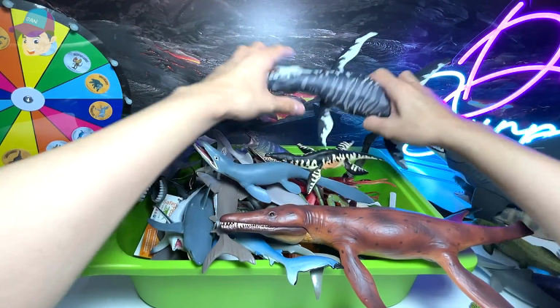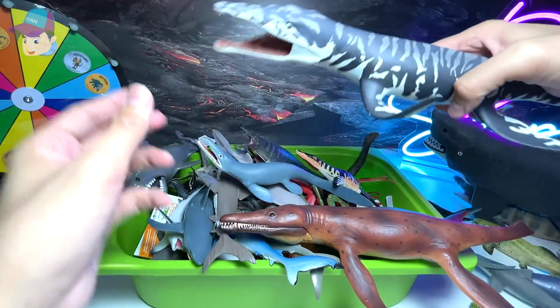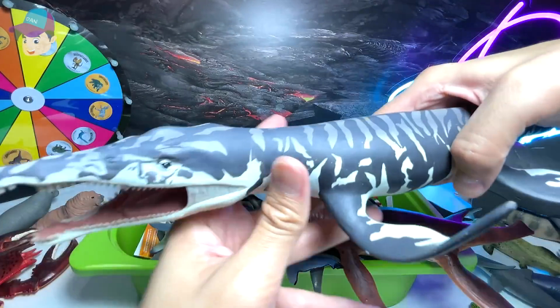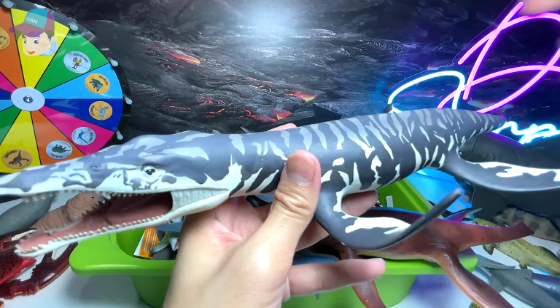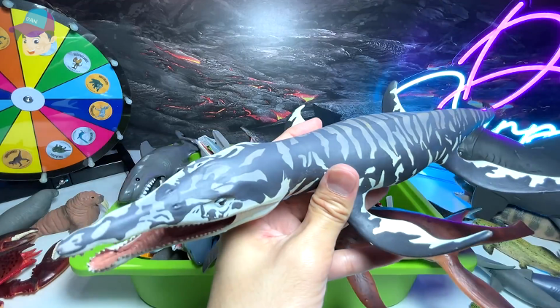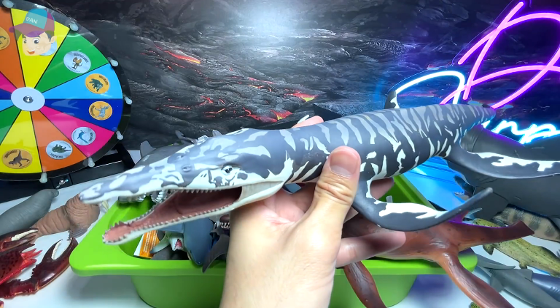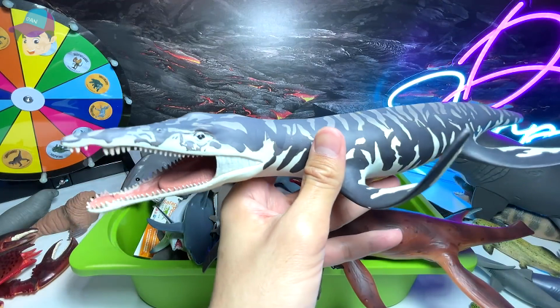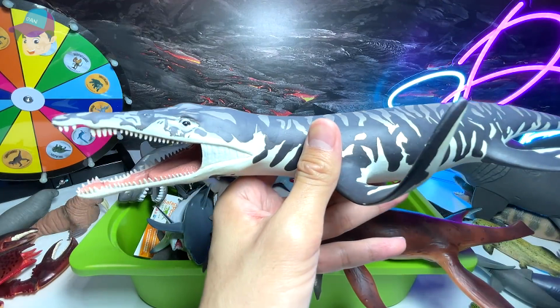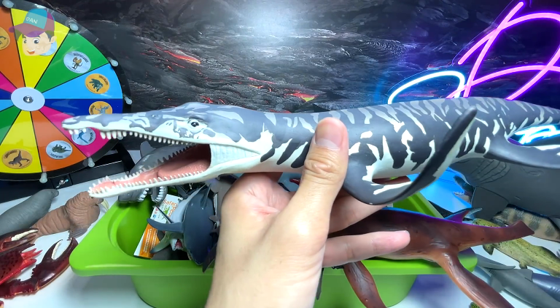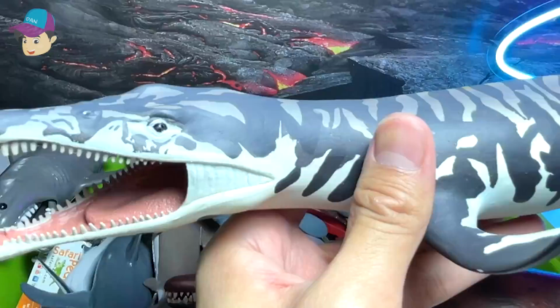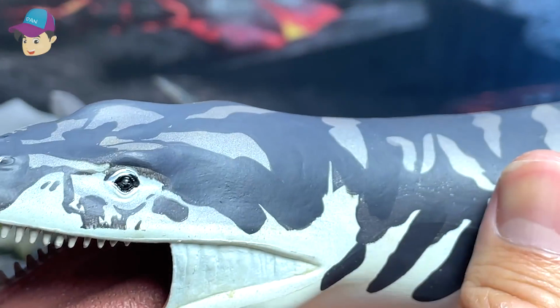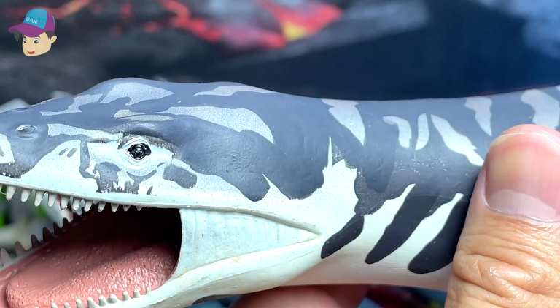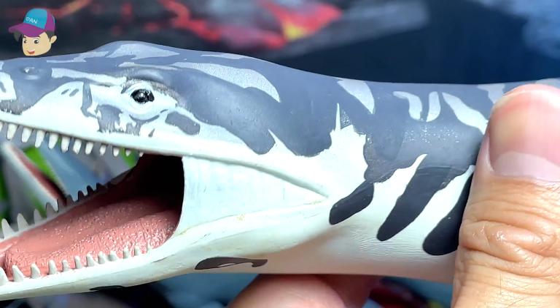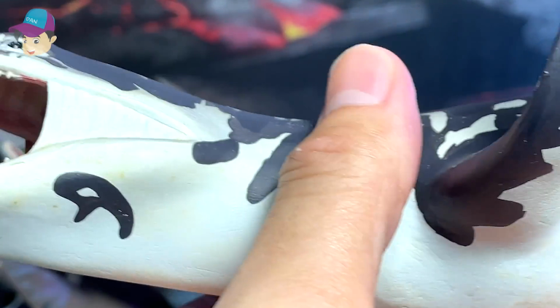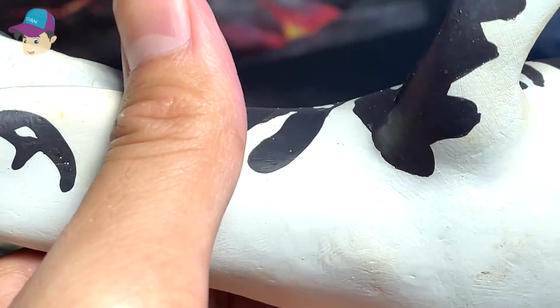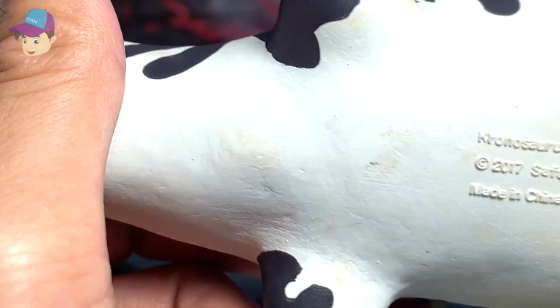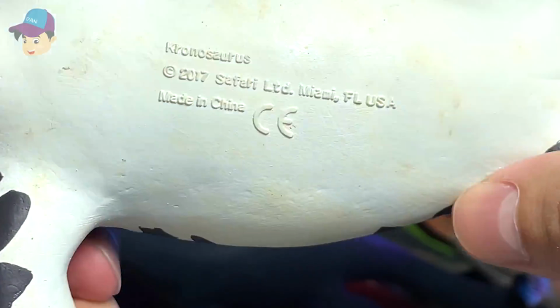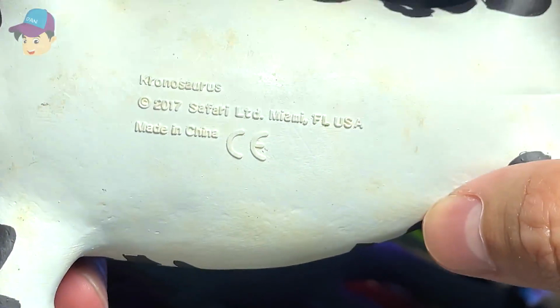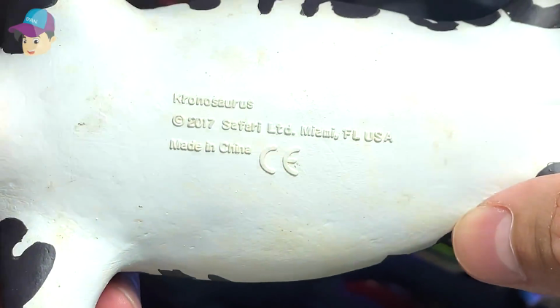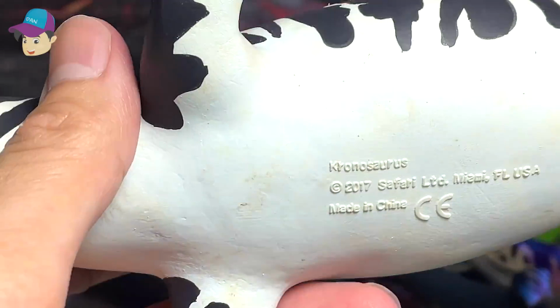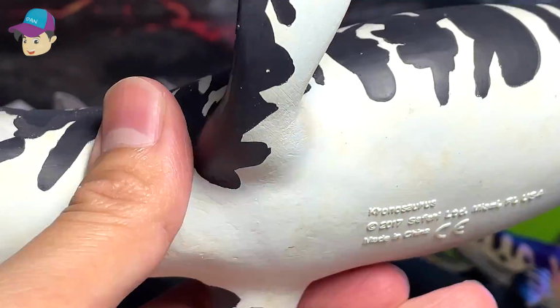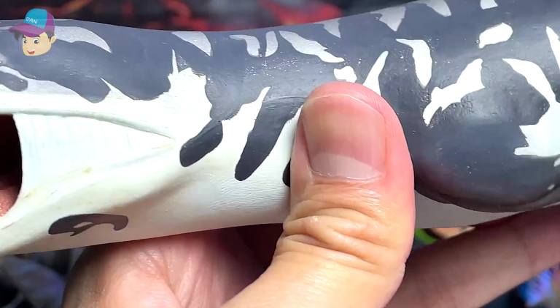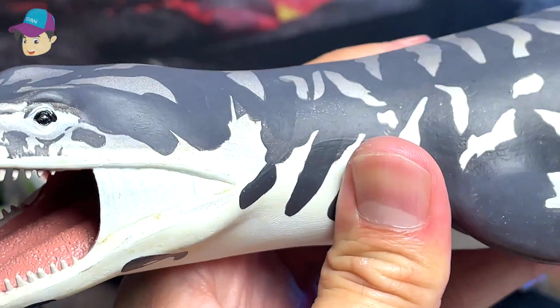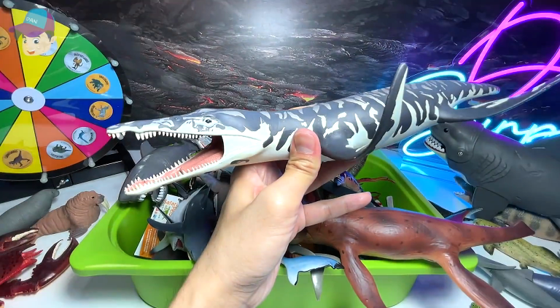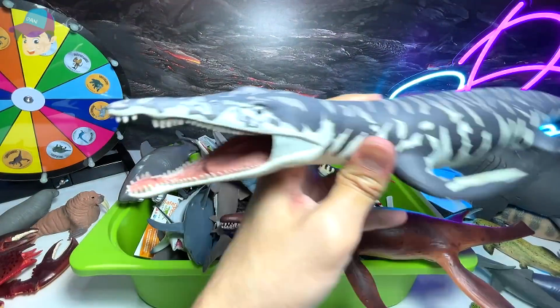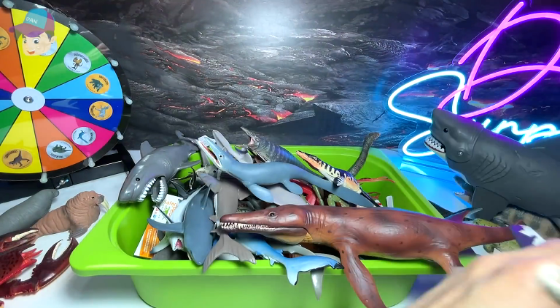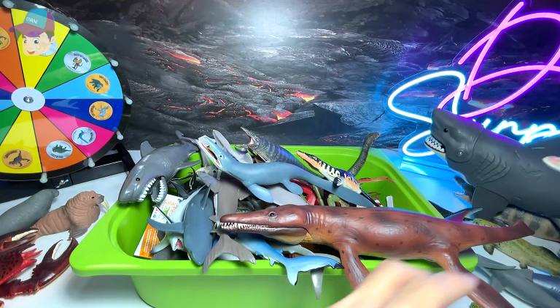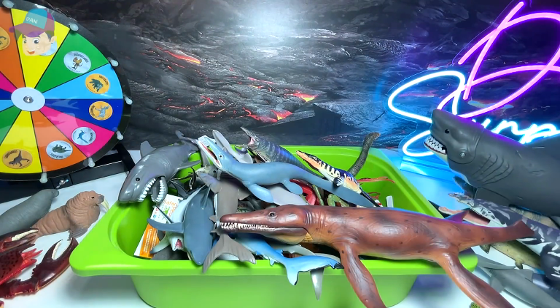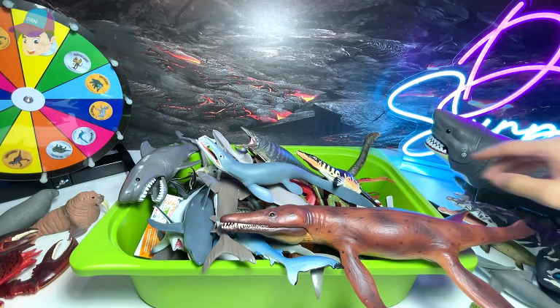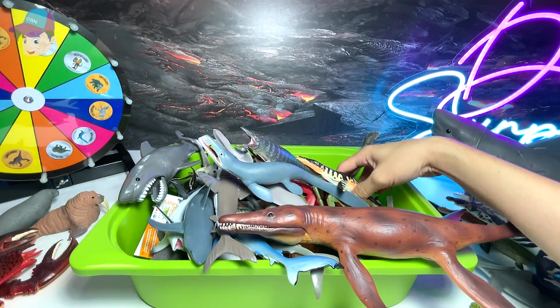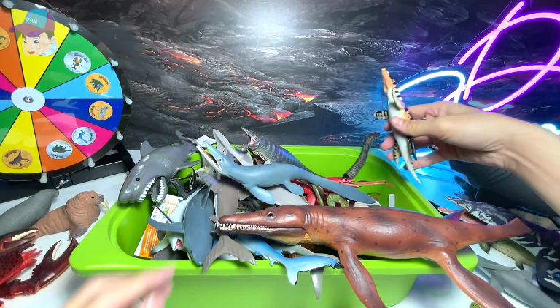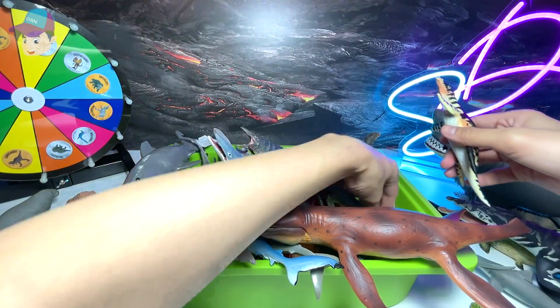This really huge prehistoric marine reptile is actually known as a Kronosaurus — that's right, a 2017 figure, so about four years ago.